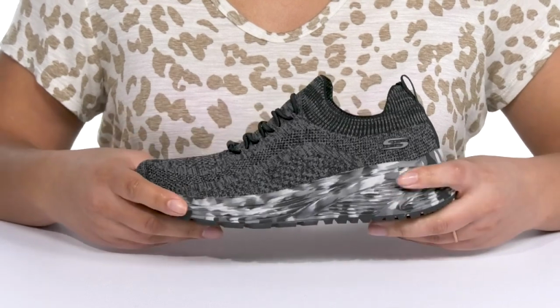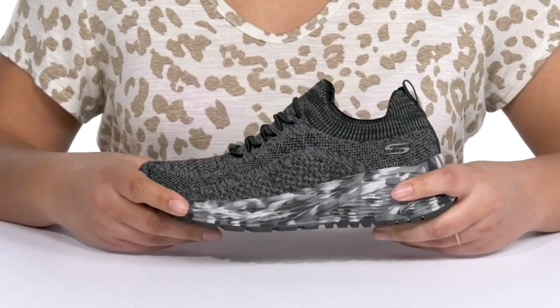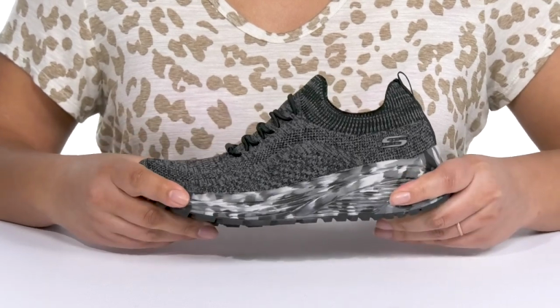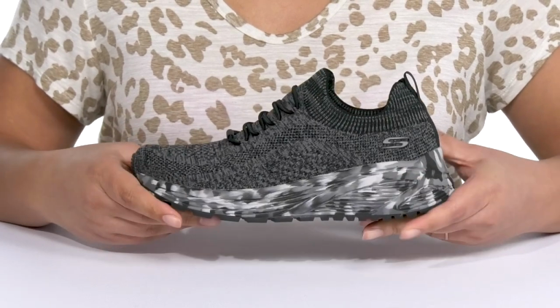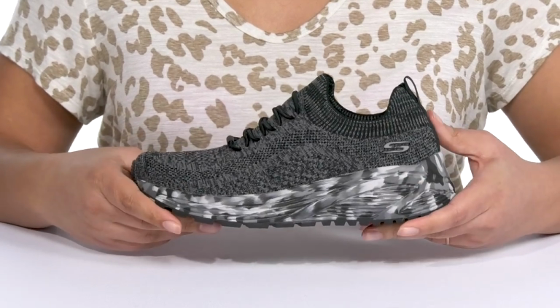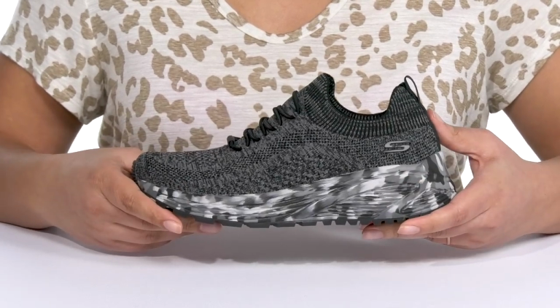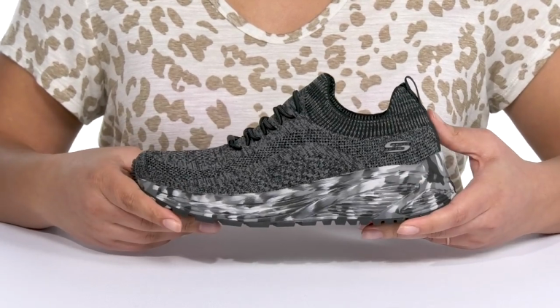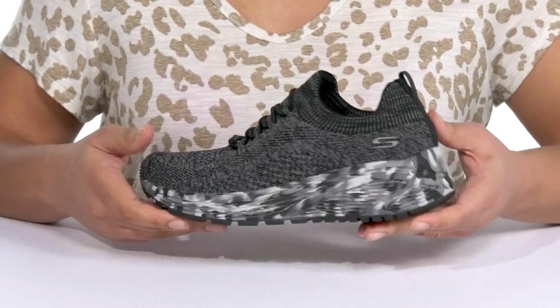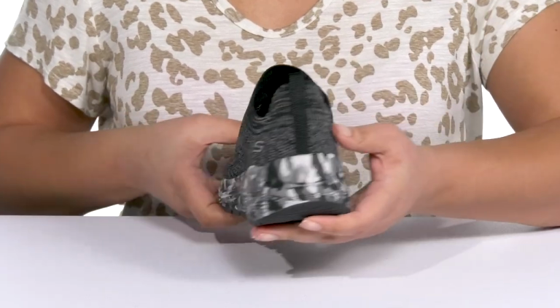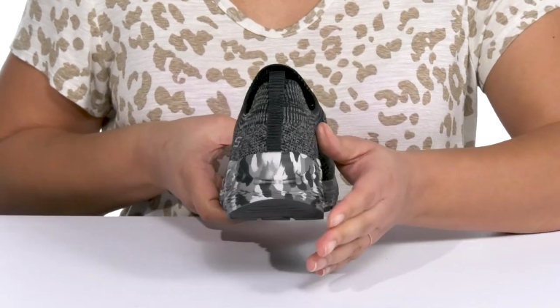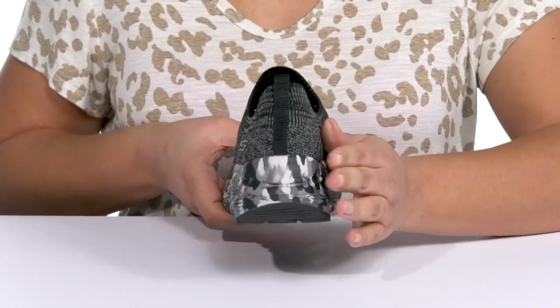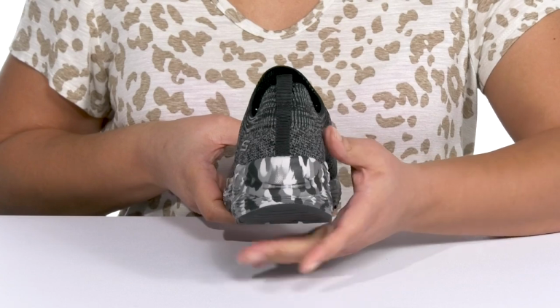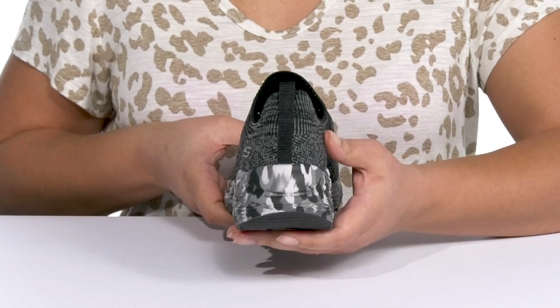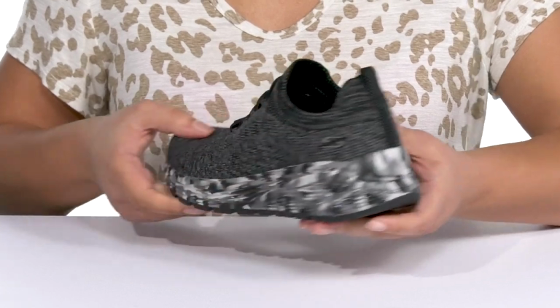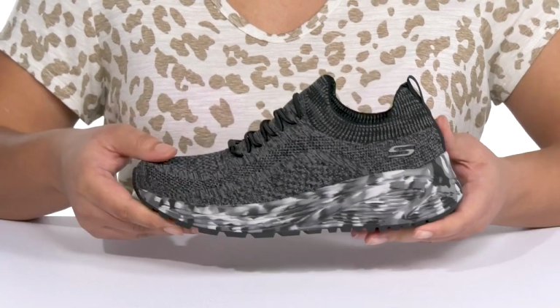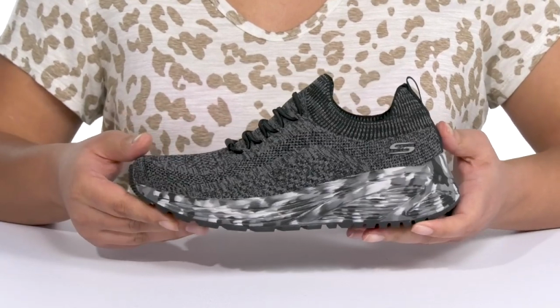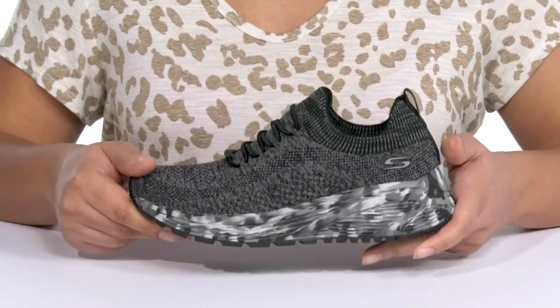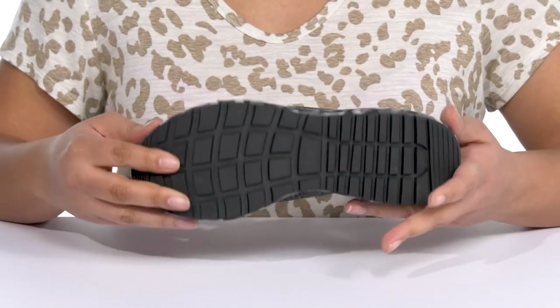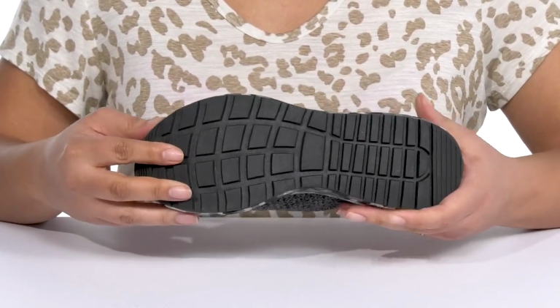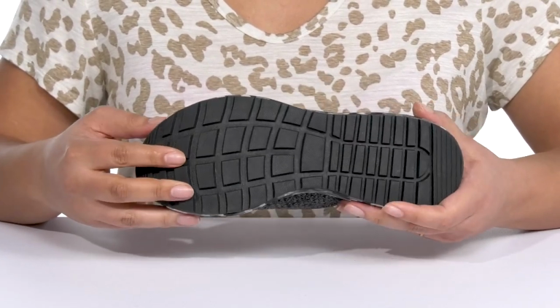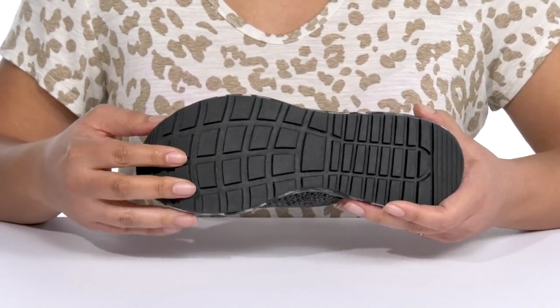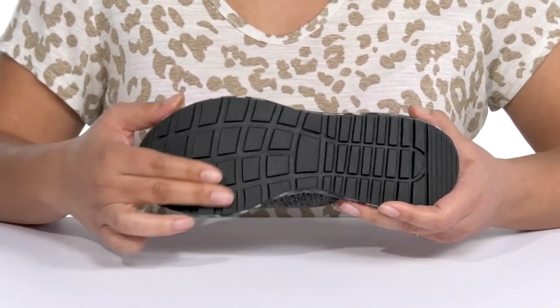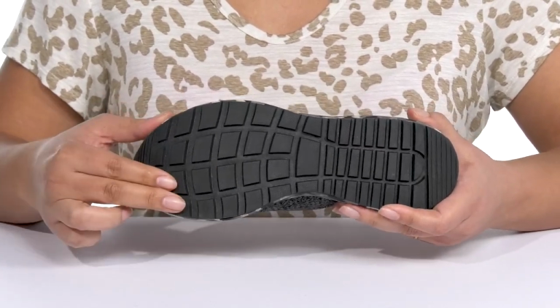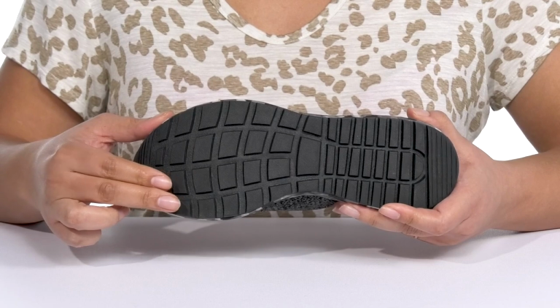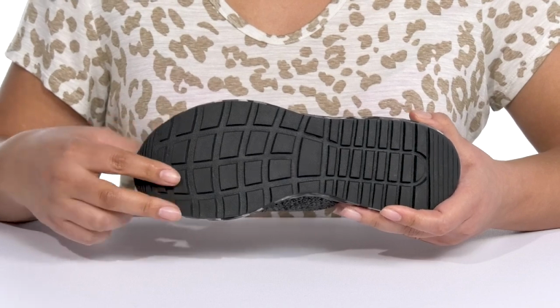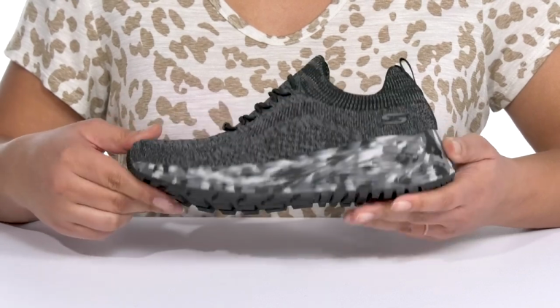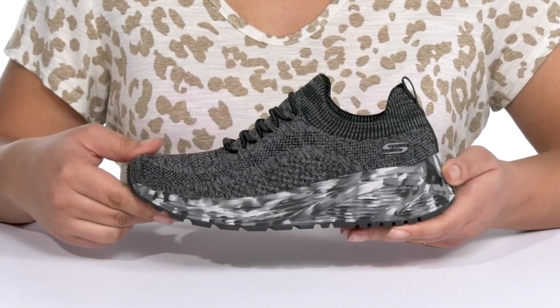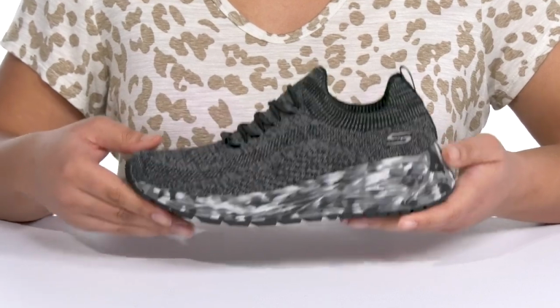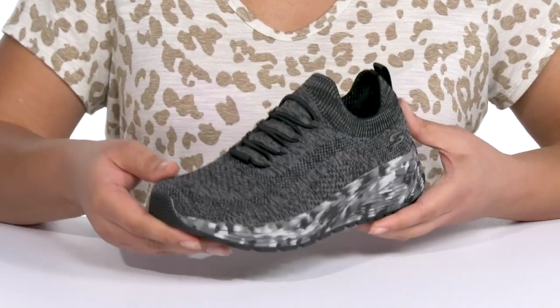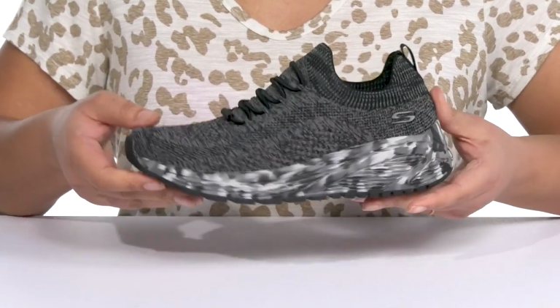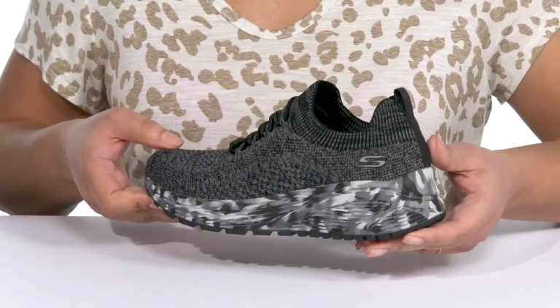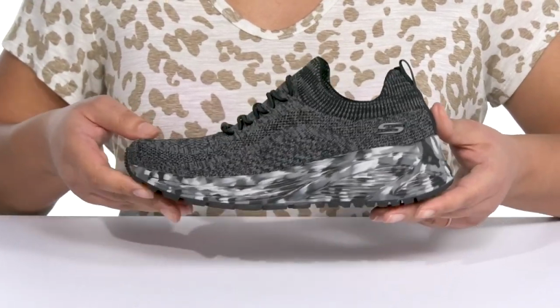The midsole has a sturdy and durable build that's made to last, and you'll get almost a 2-inch boost in height from the platform. It's all on top of a durable rubber outsole that has textured flex grooves to keep you stable. Wear these with any athletic attire.